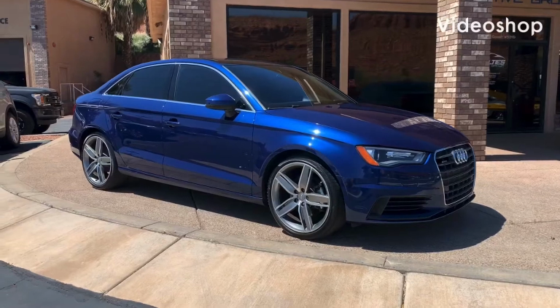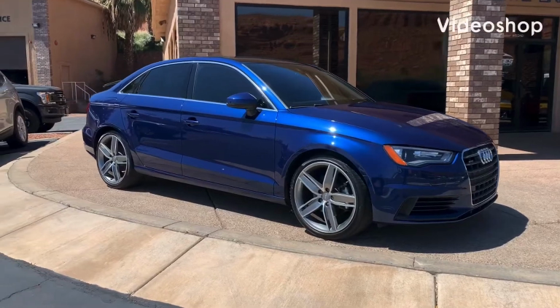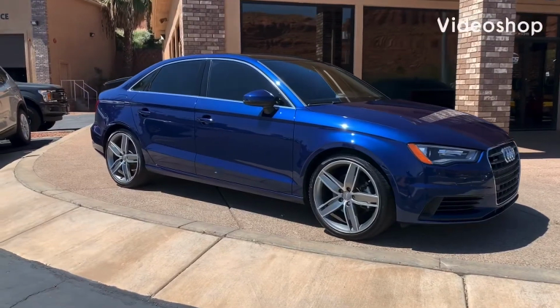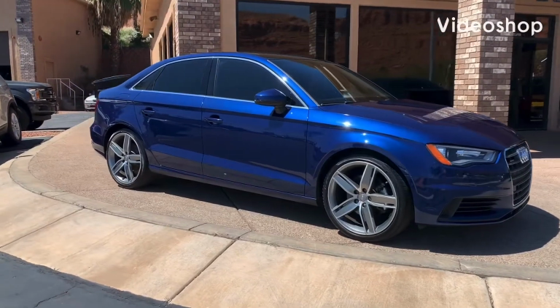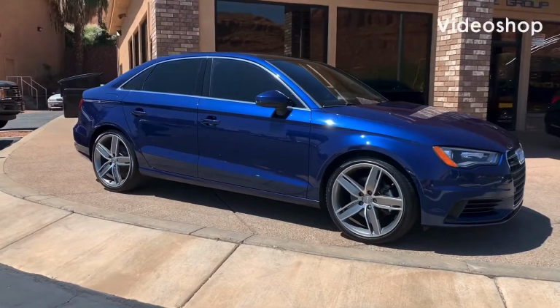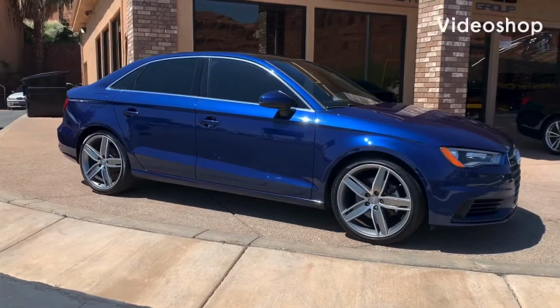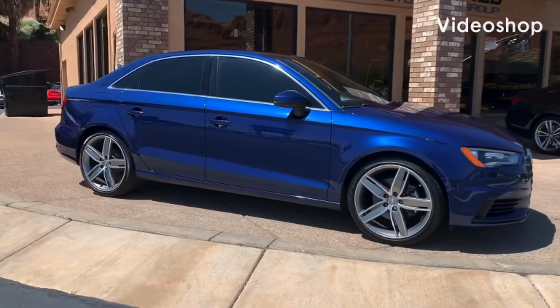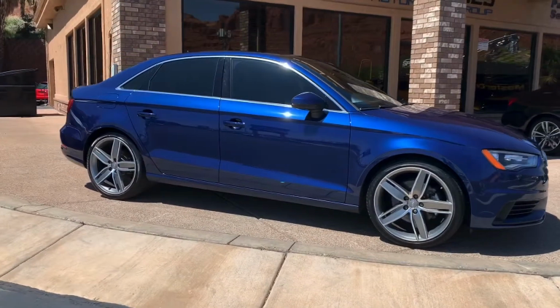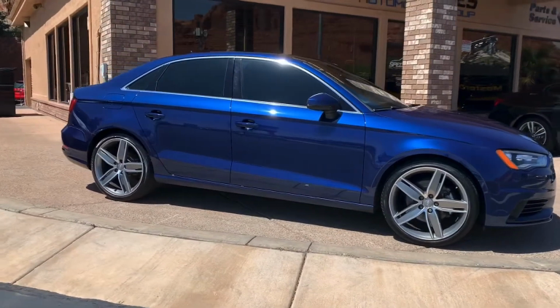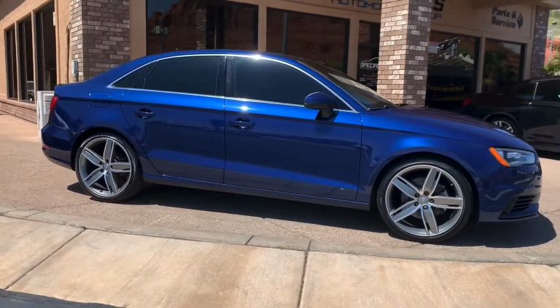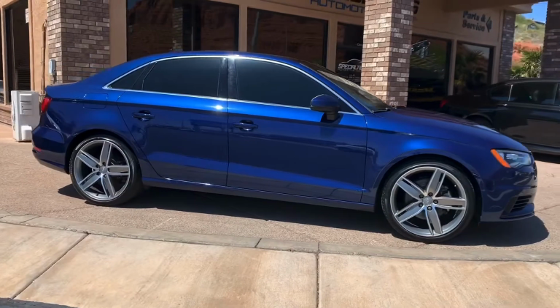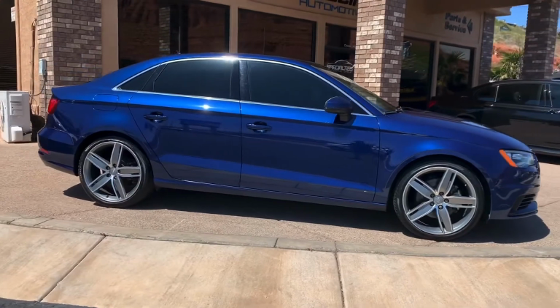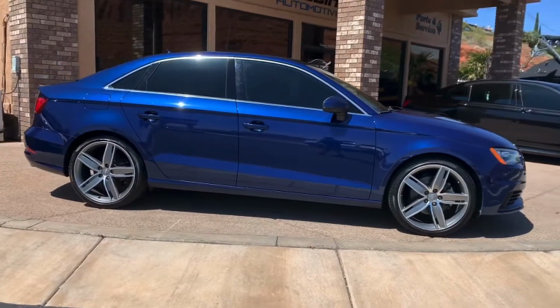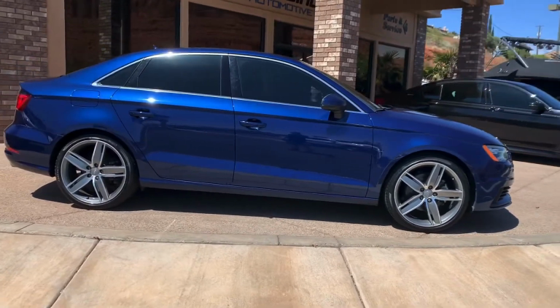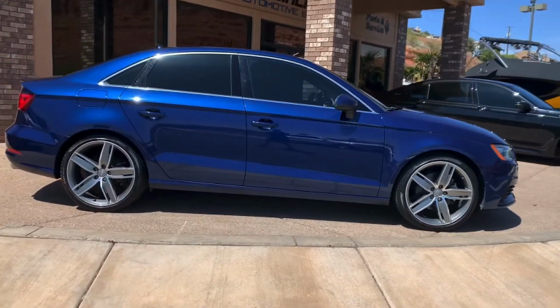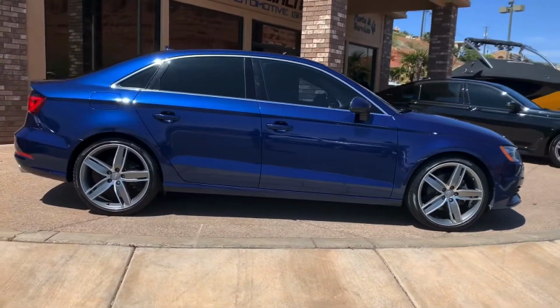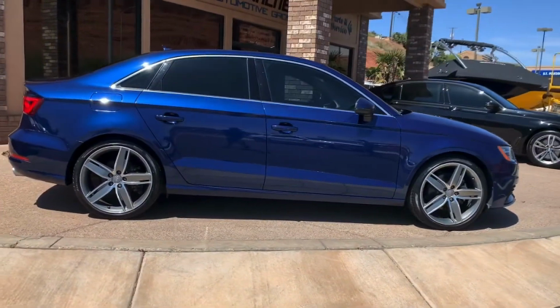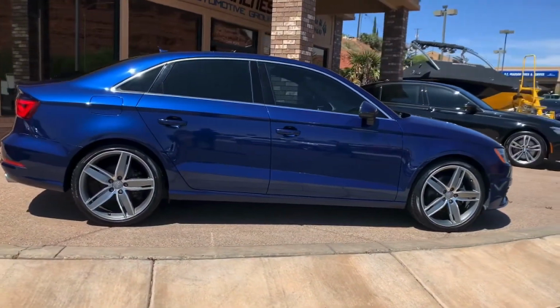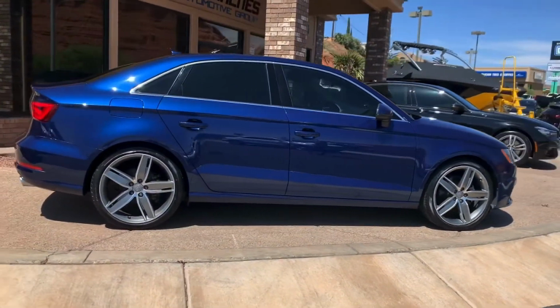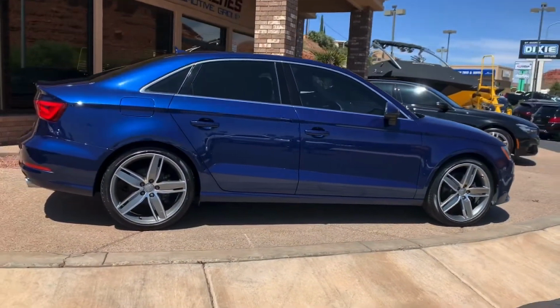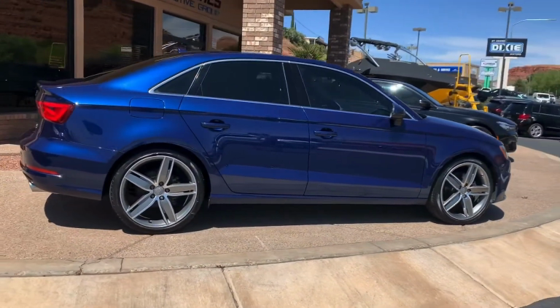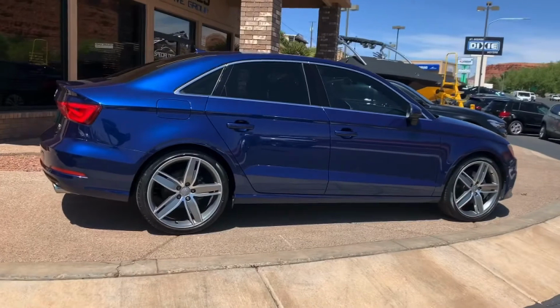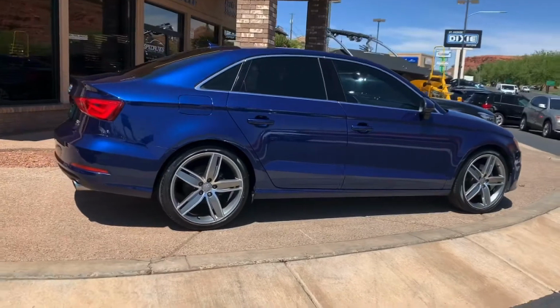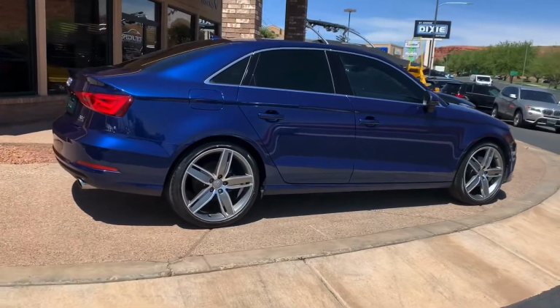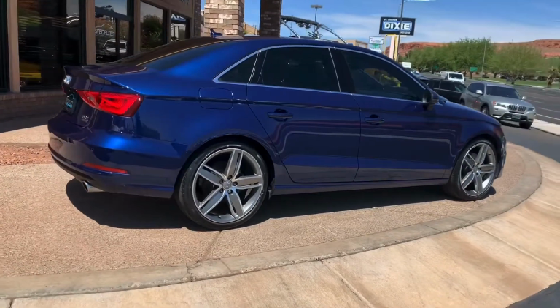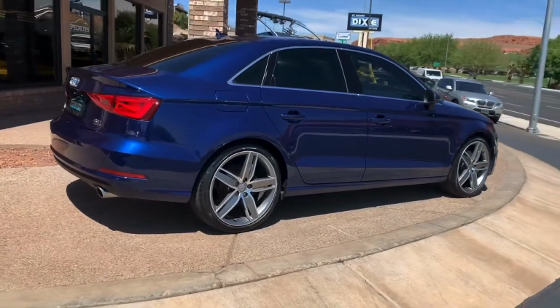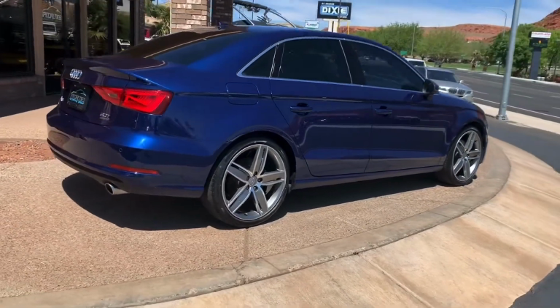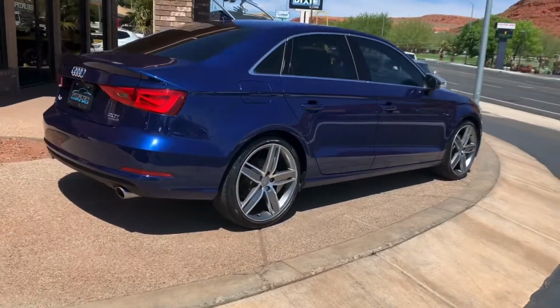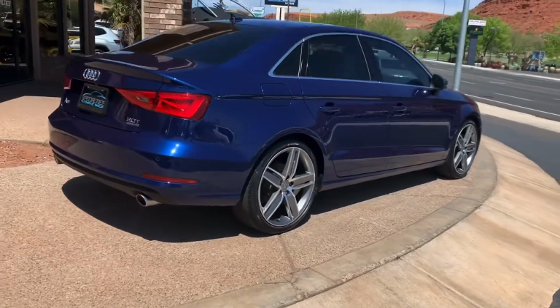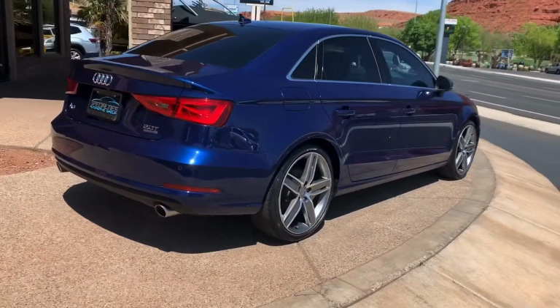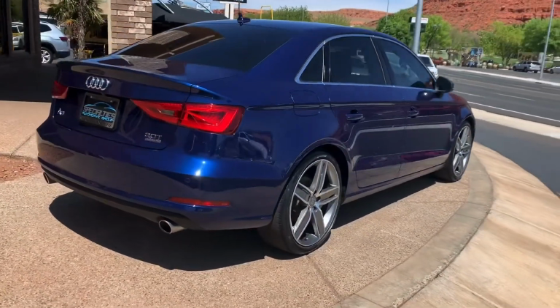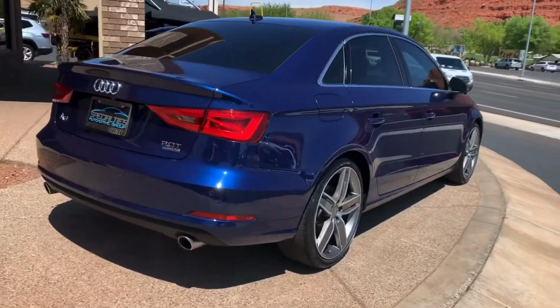Hello everybody, this is Kurt with Specialties Automotive. I just wanted to walk around this 2016 Audi A3 Premium Plus that we just got in, to show you the overall condition that it is in. It's a beautiful blue color, really clean, runs and drives great. Let's check it out.